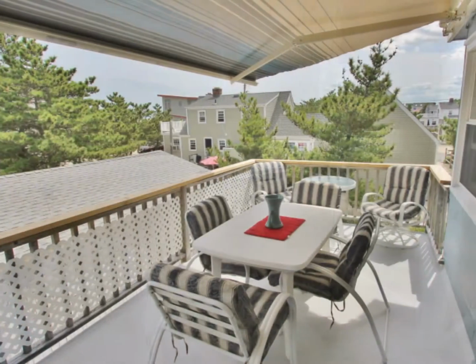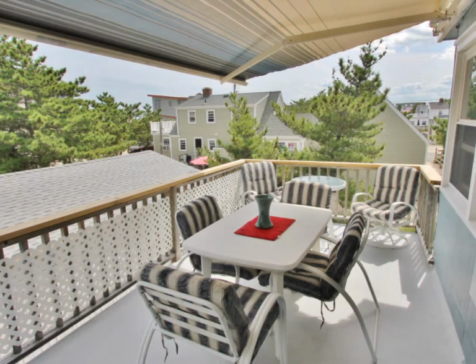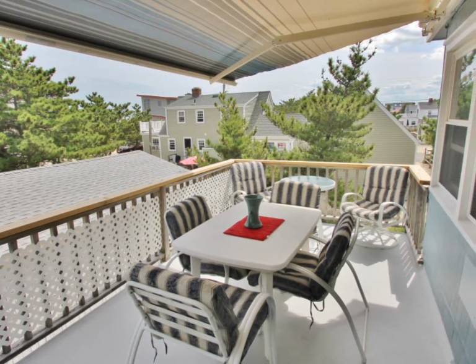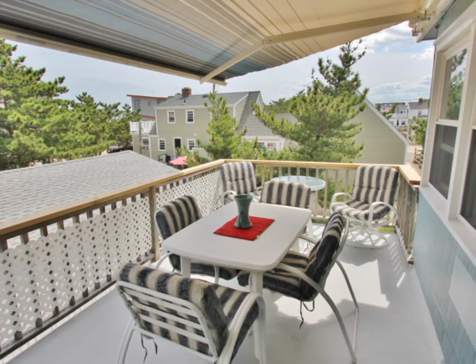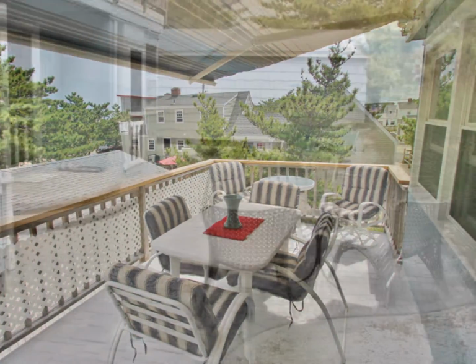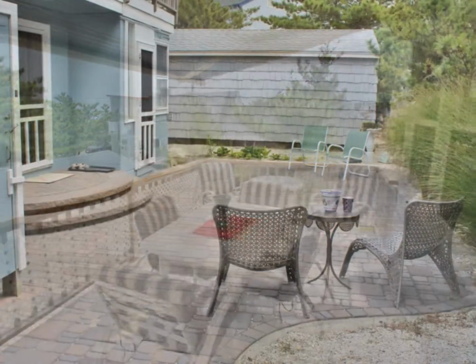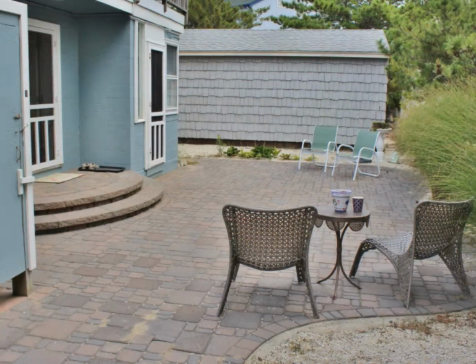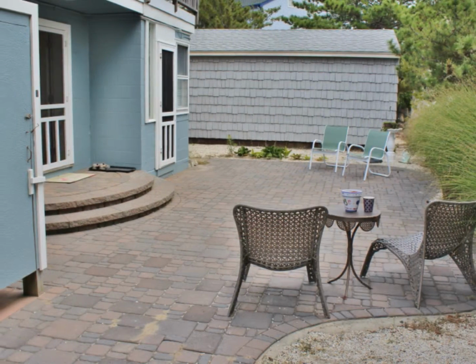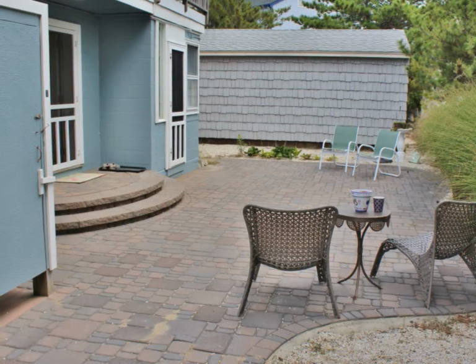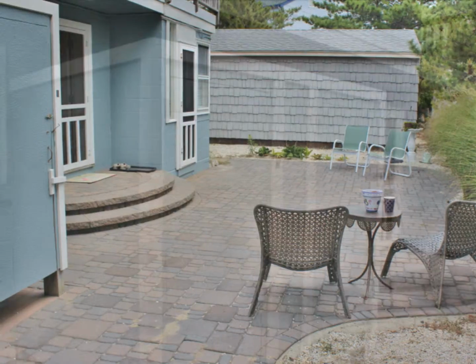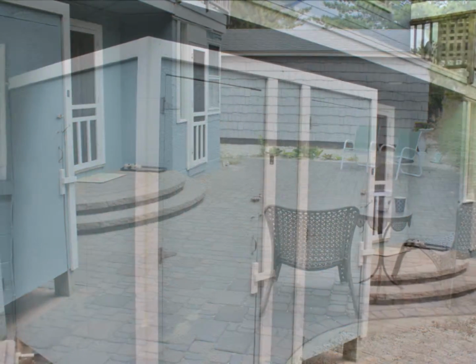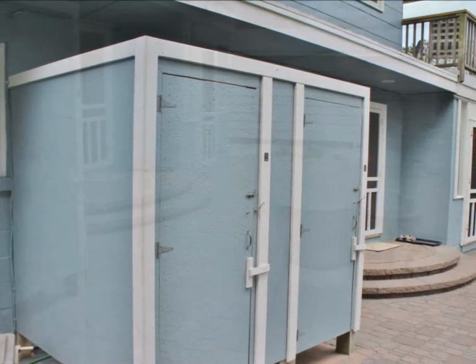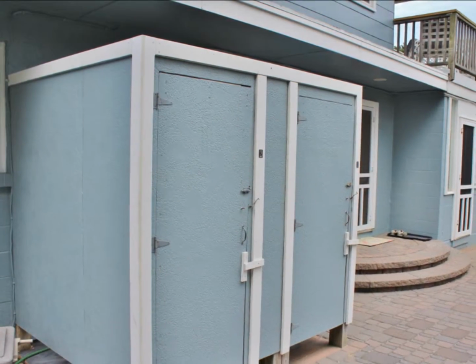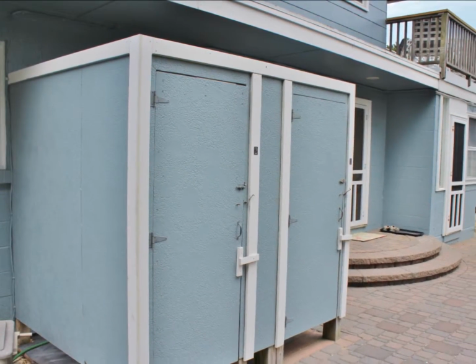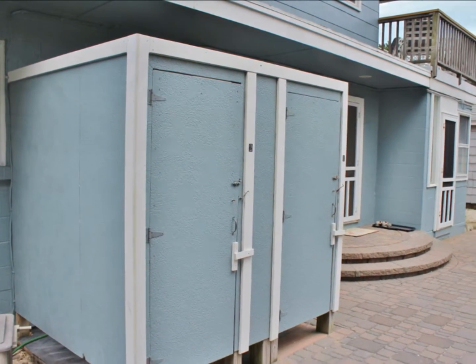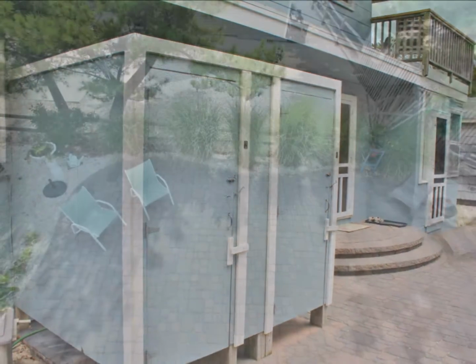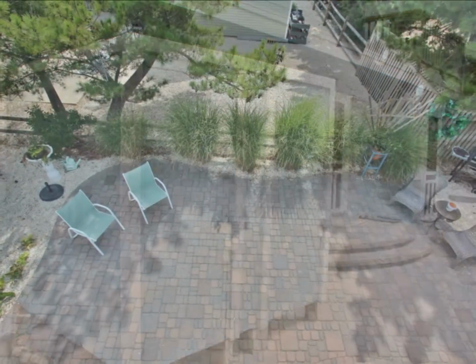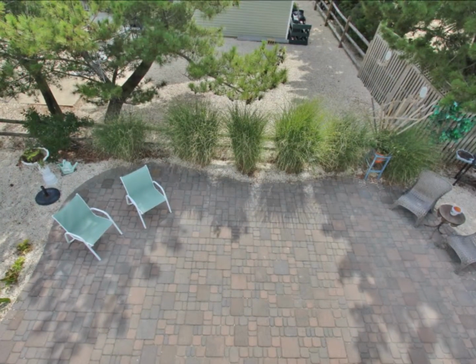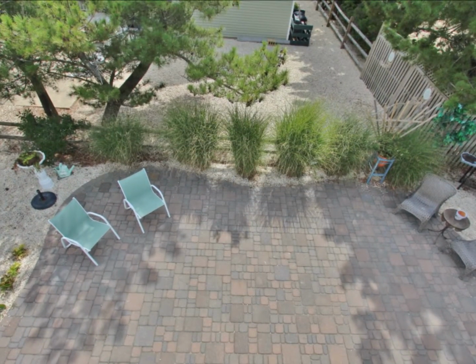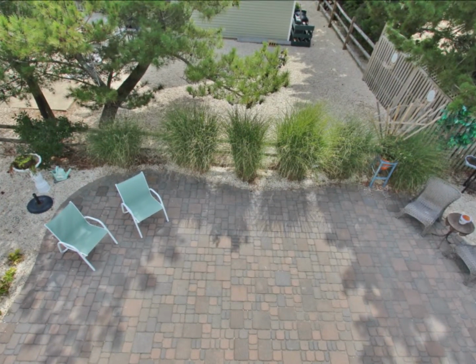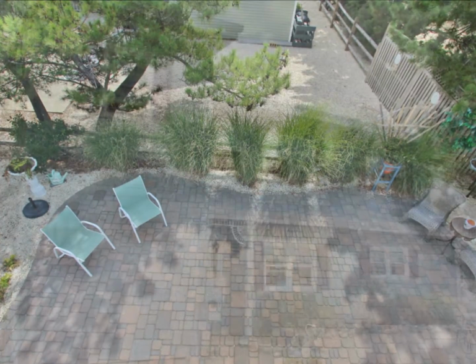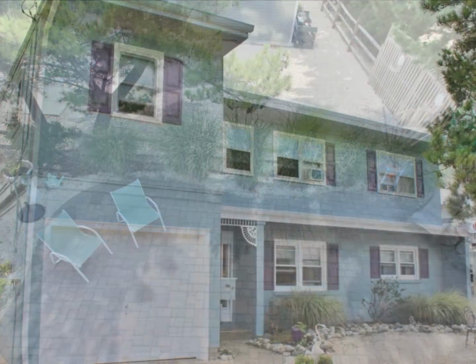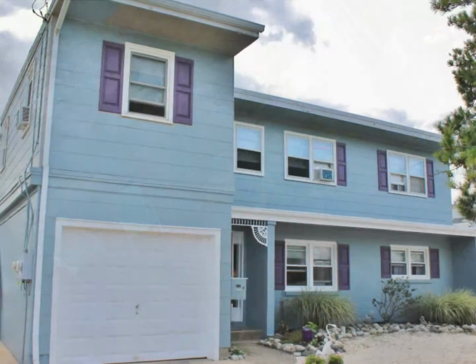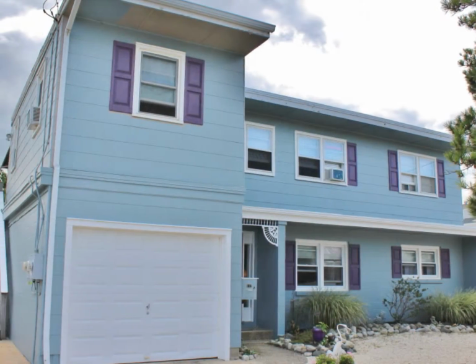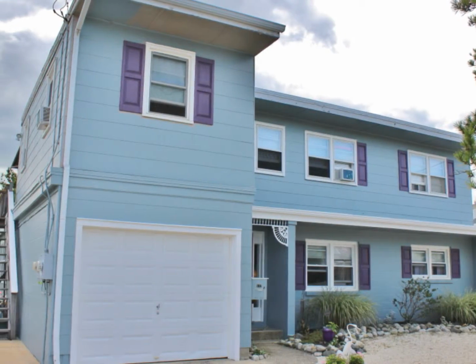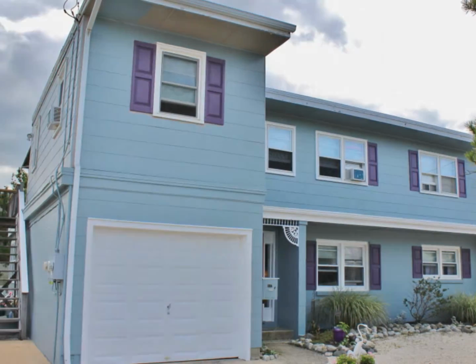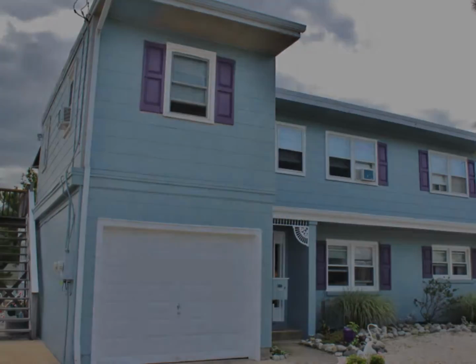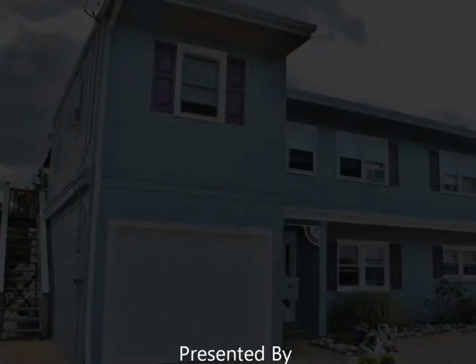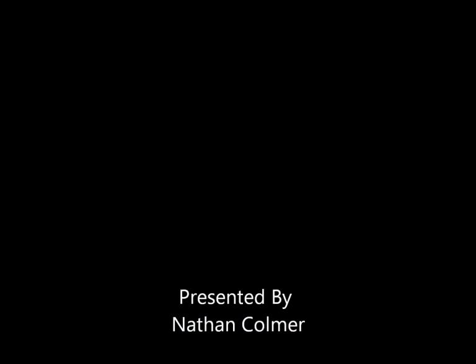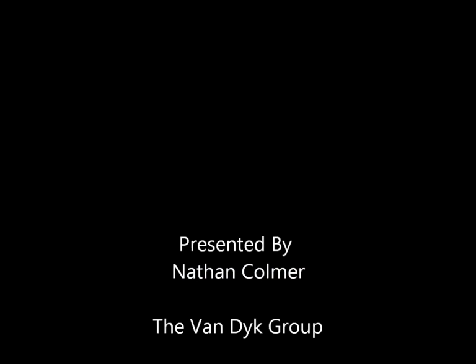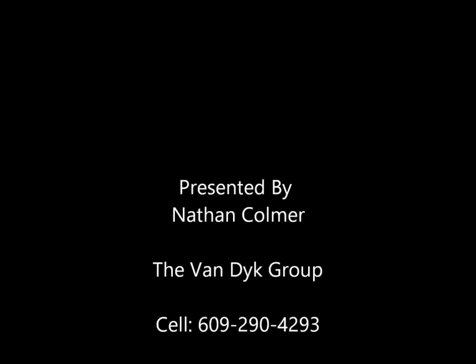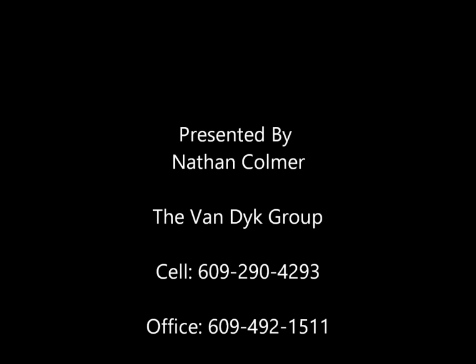Outside we find a second floor deck and a spacious backyard complete with two outdoor showers and a paver patio. 112 East Idaho is a great spot for new construction, just three off the beach on Long Beach Island.